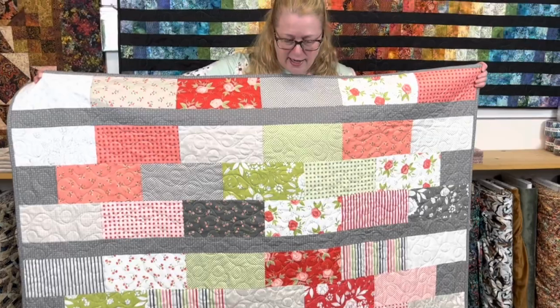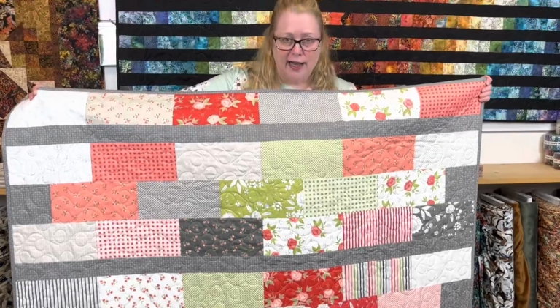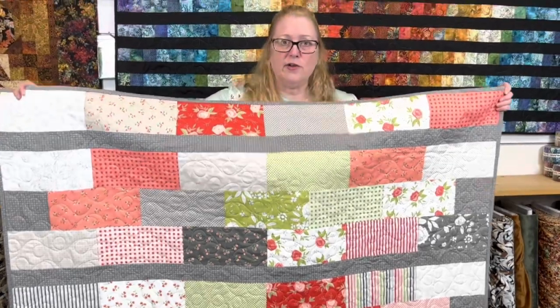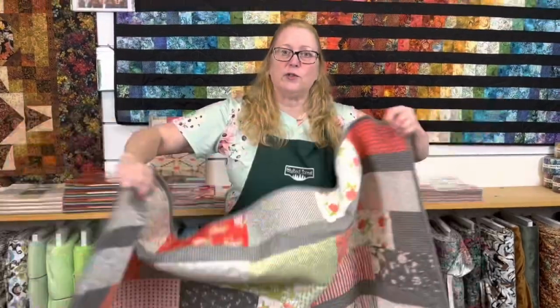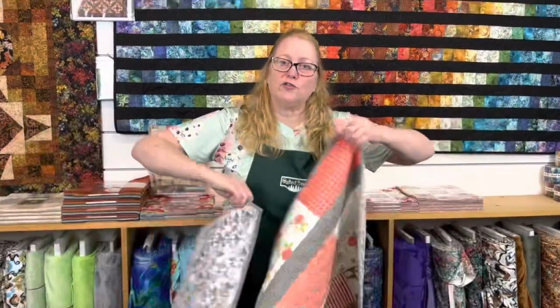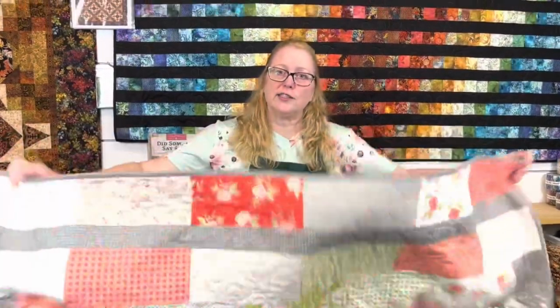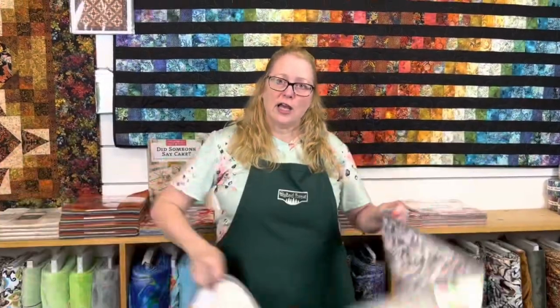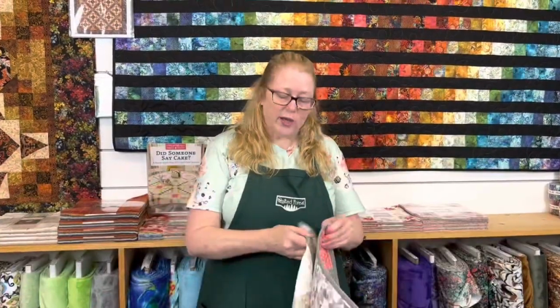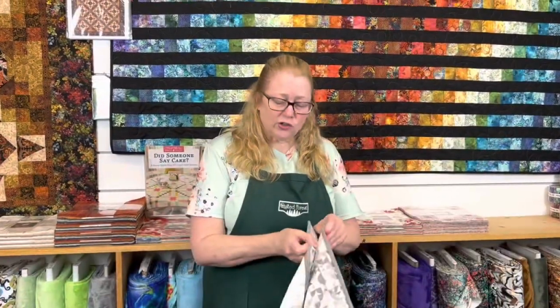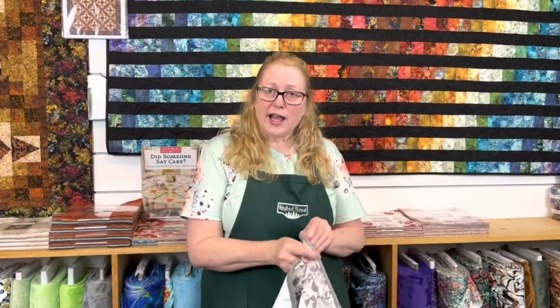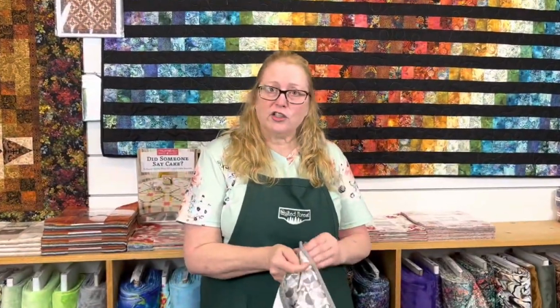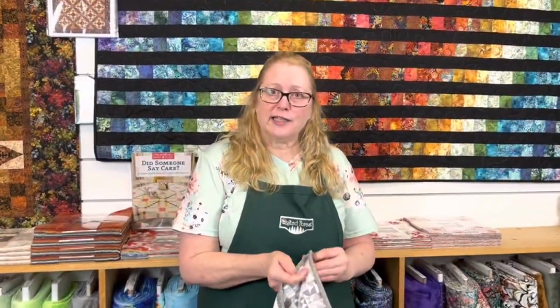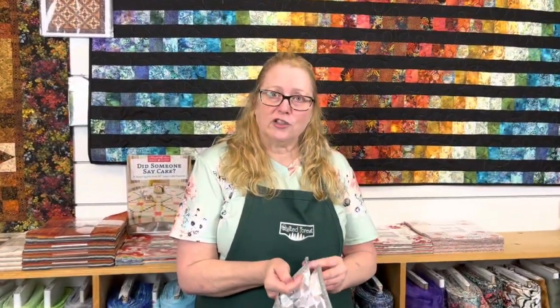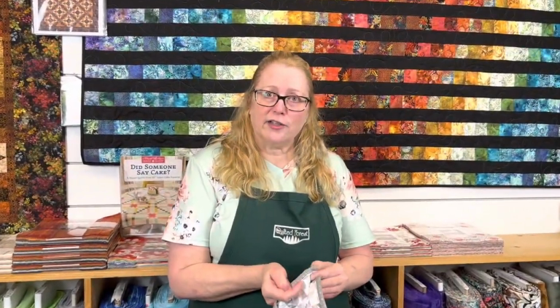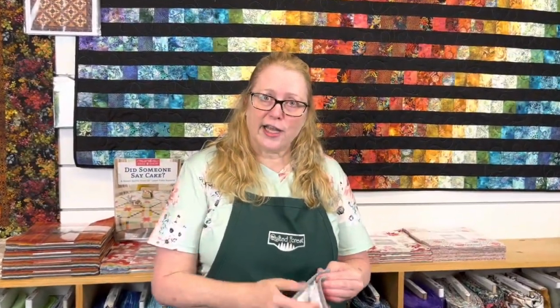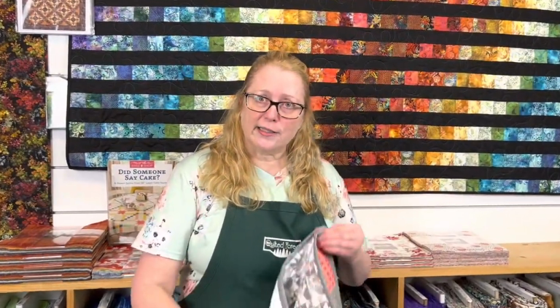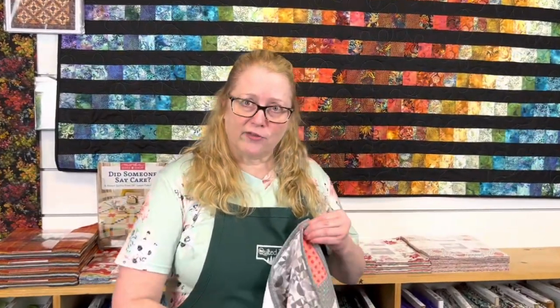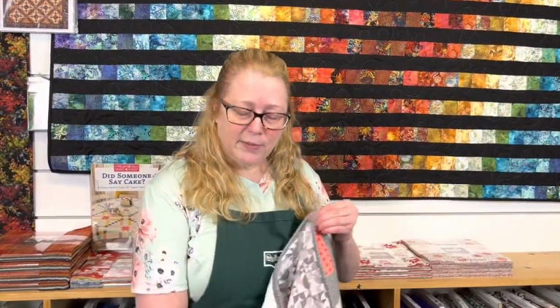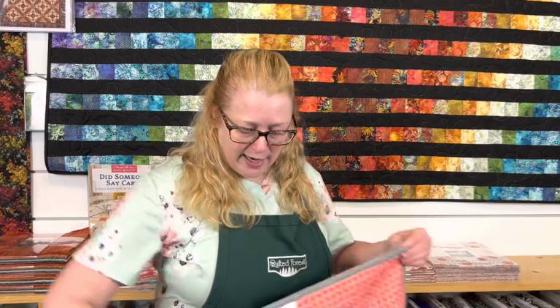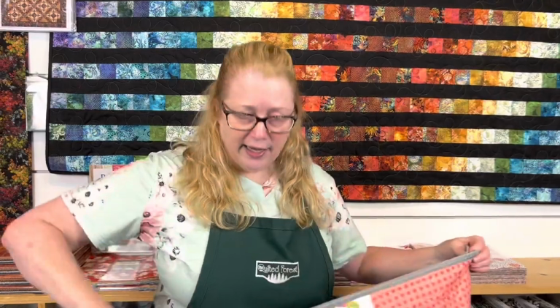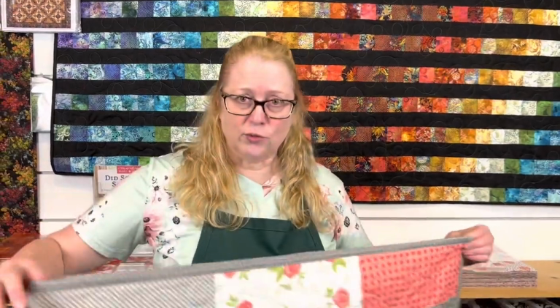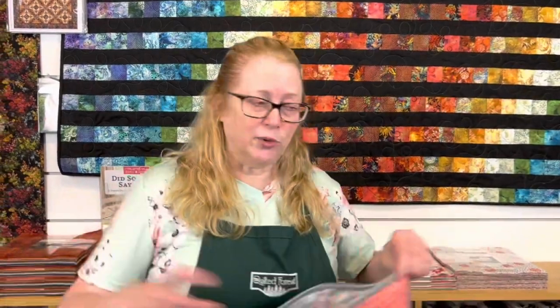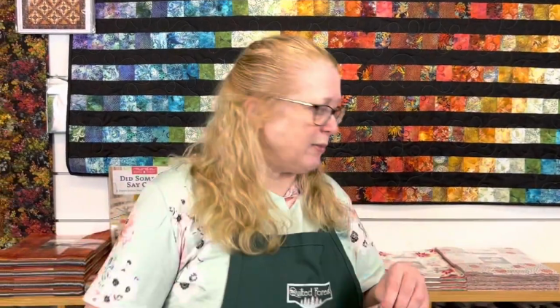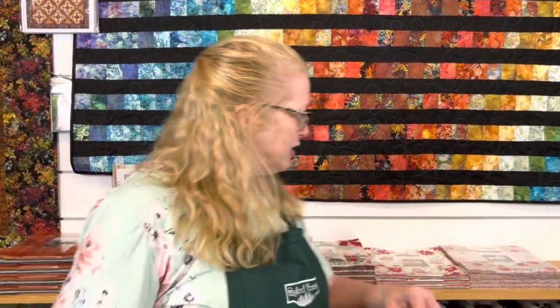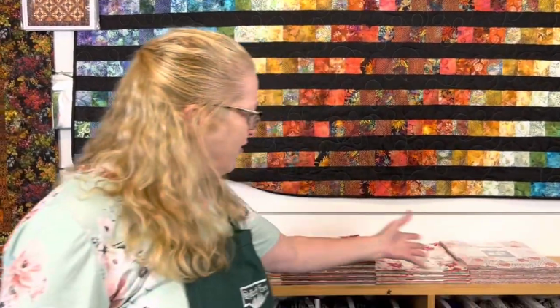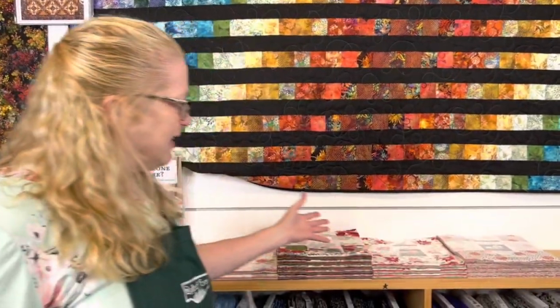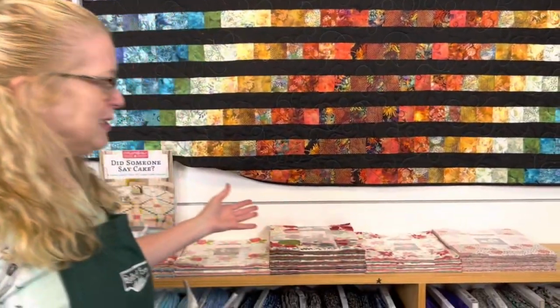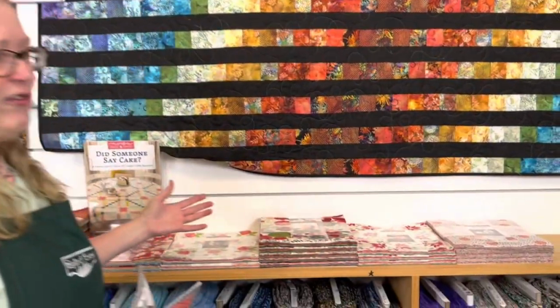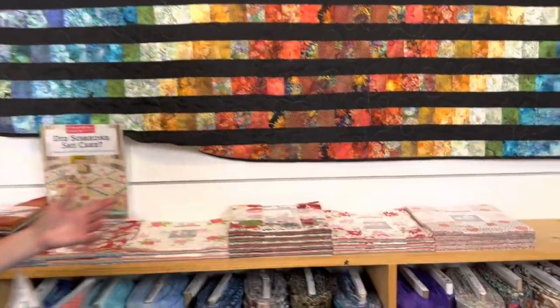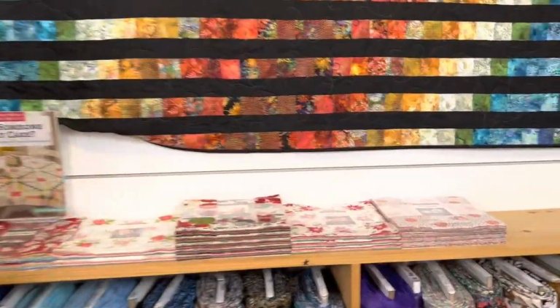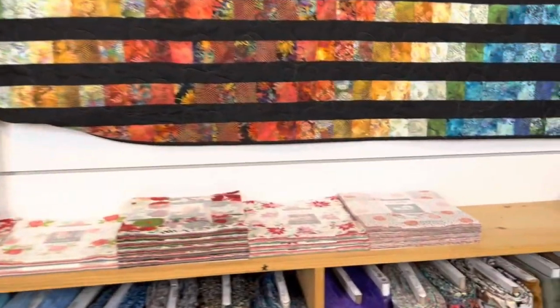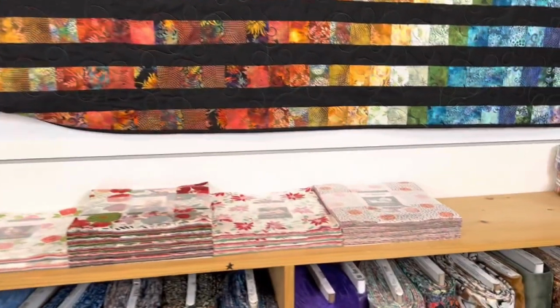Here at the Quilted Forest, we always try to have a good selection of layer cakes to pick from, and we put them on the shelf because it fits perfectly right here on this shelf.